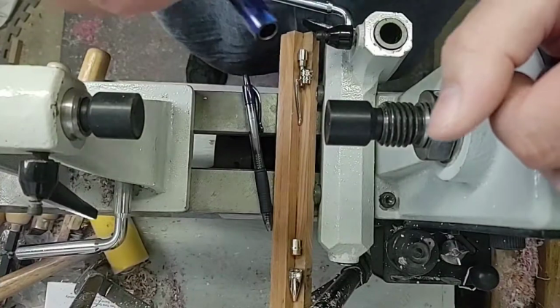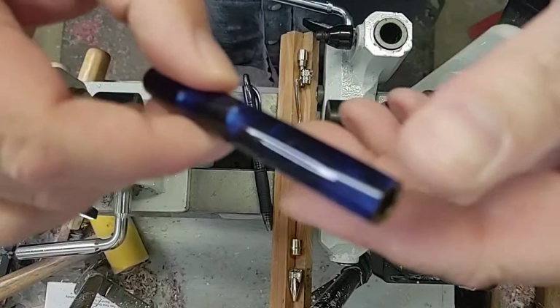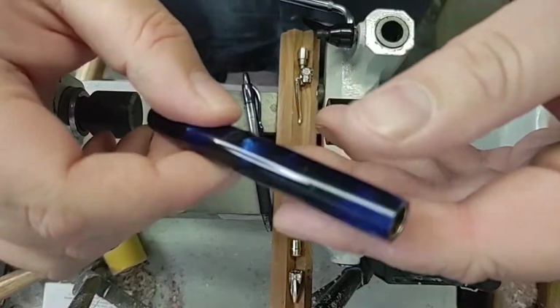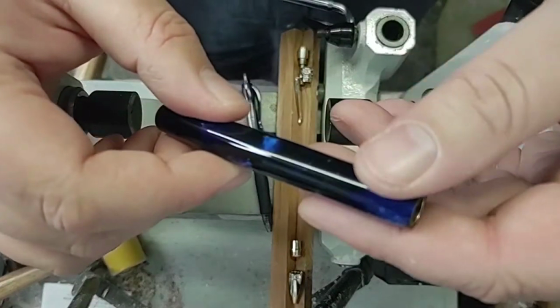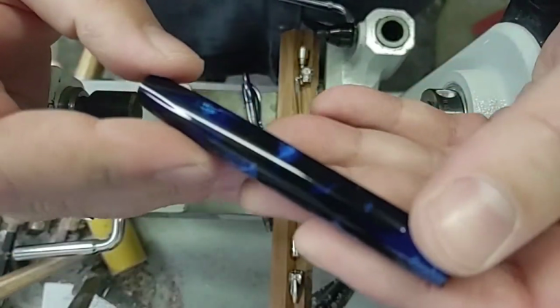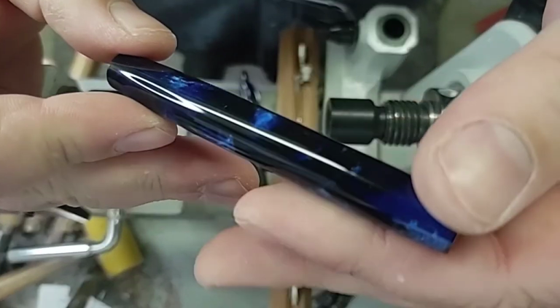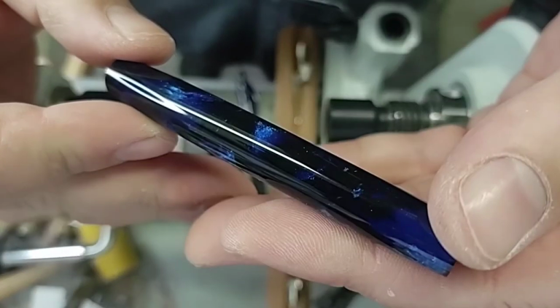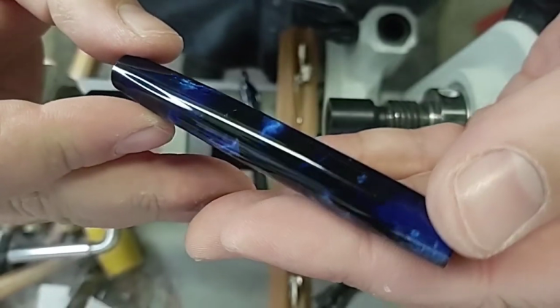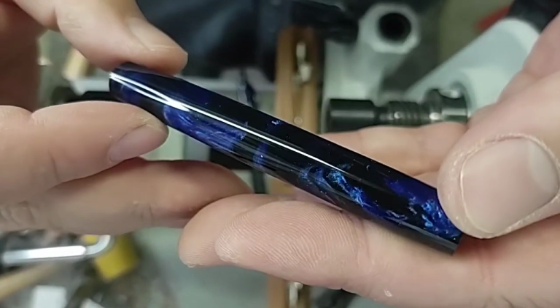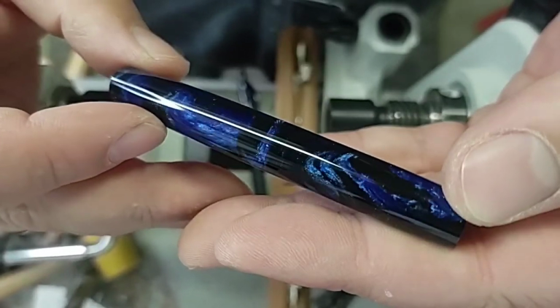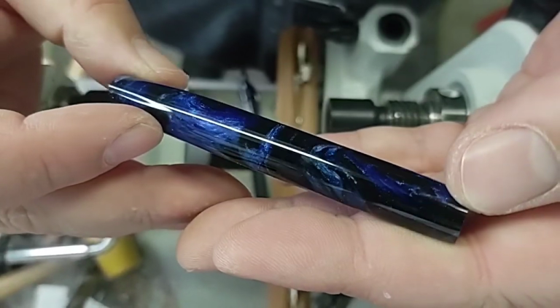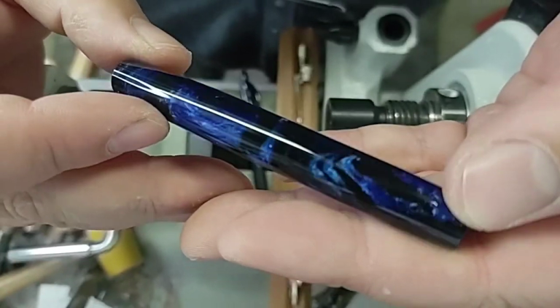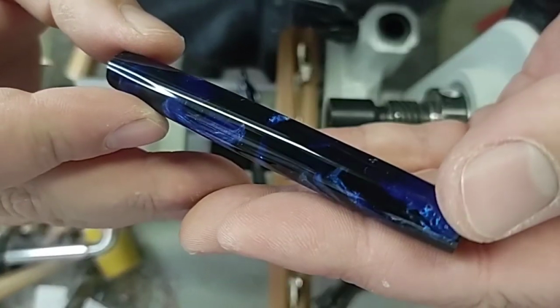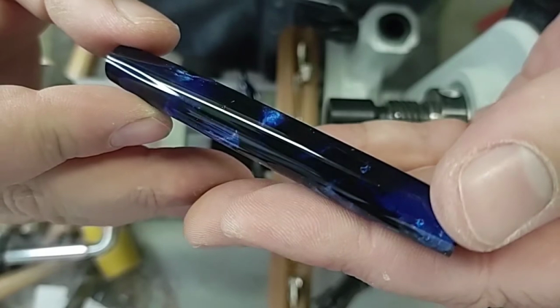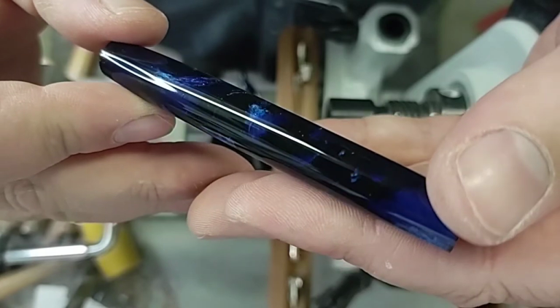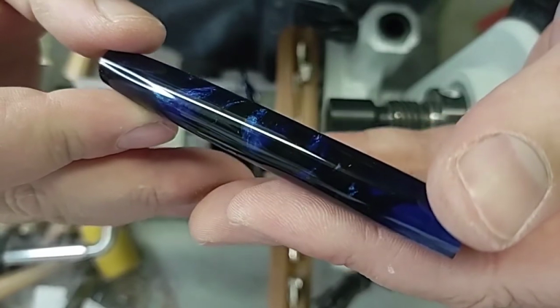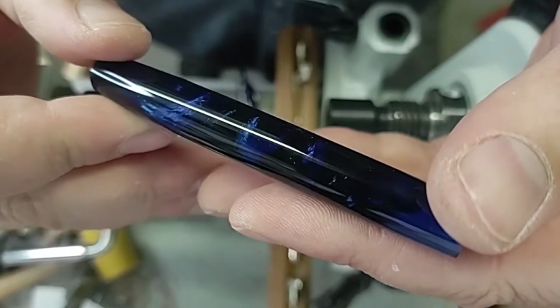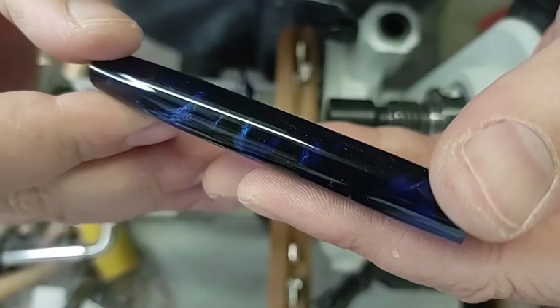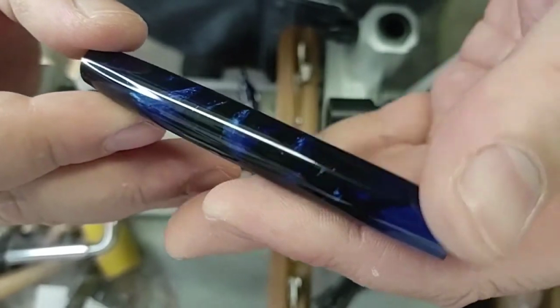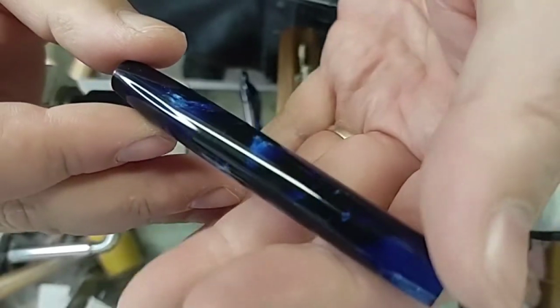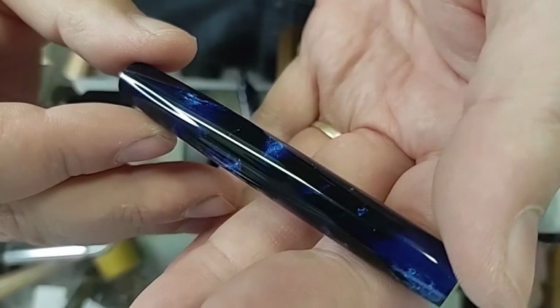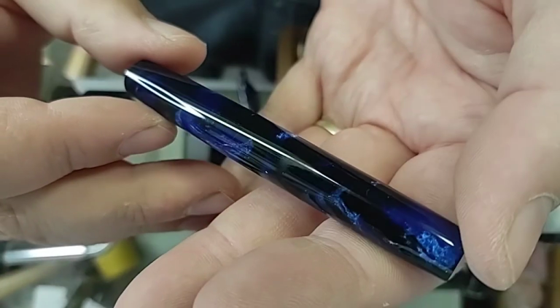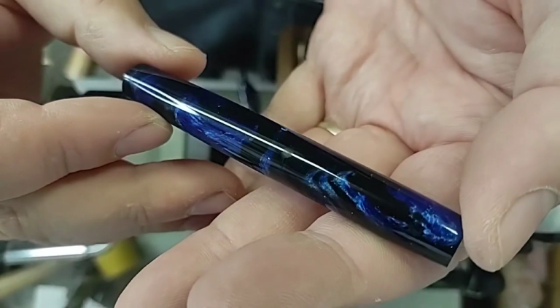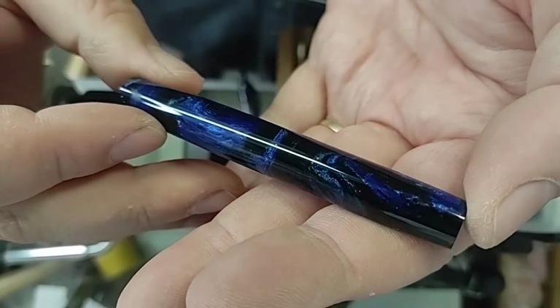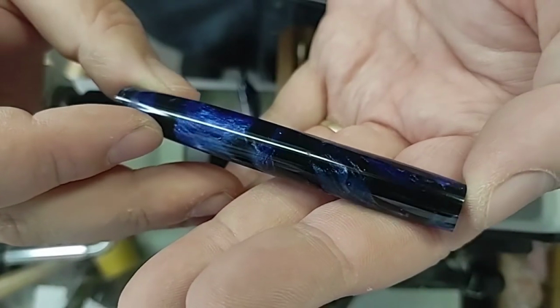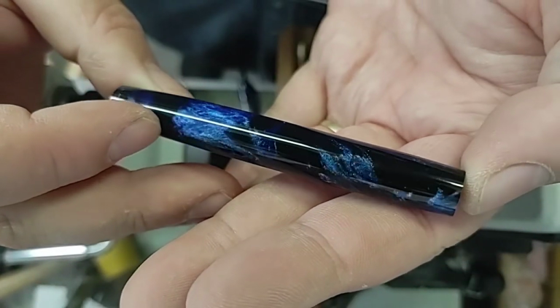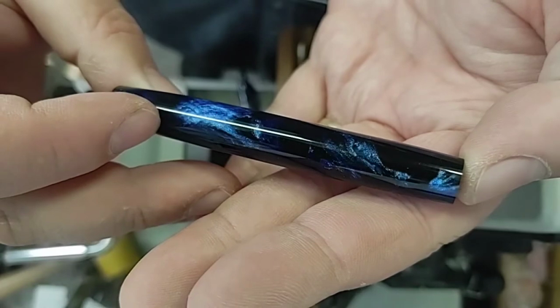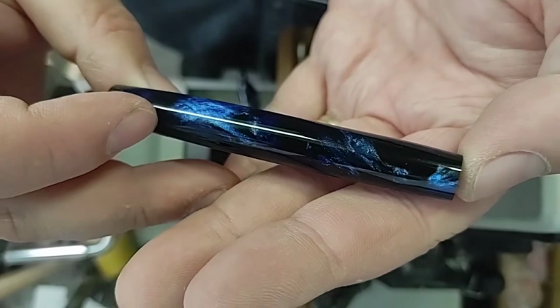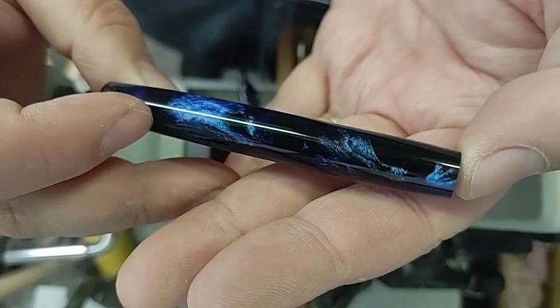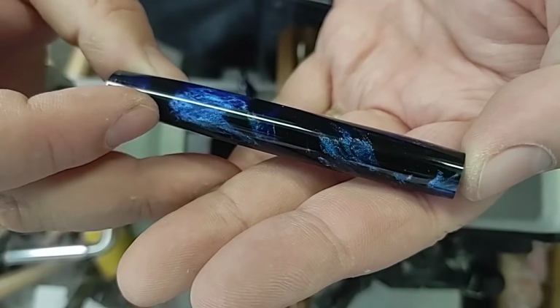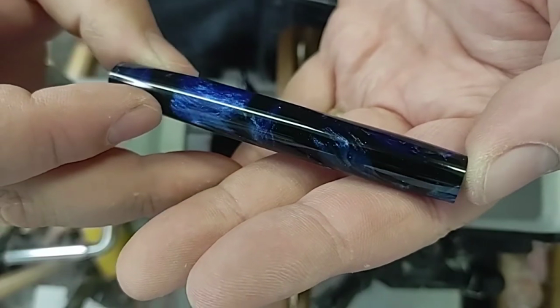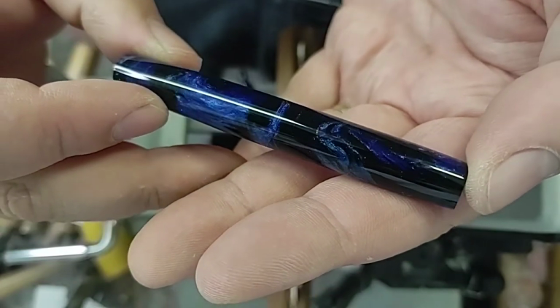All right, we've got a really nice polish on this one. You can really see the depth in that blue and that black right up at the surface. I think it looks really cool. It's hard to get on camera, but it is pretty wicked.